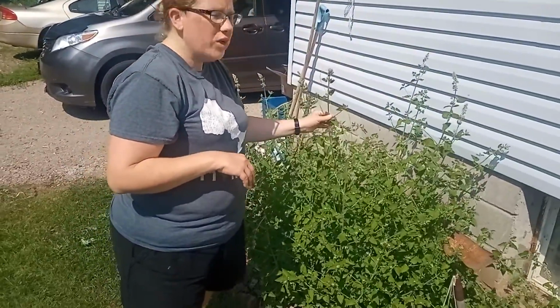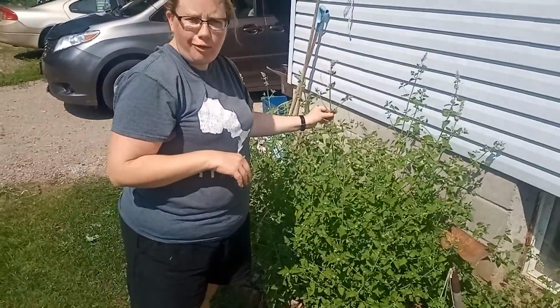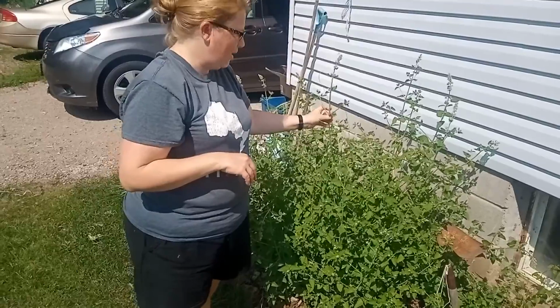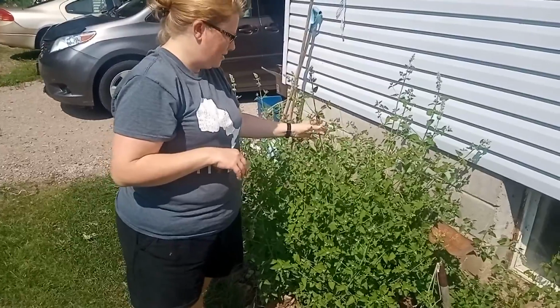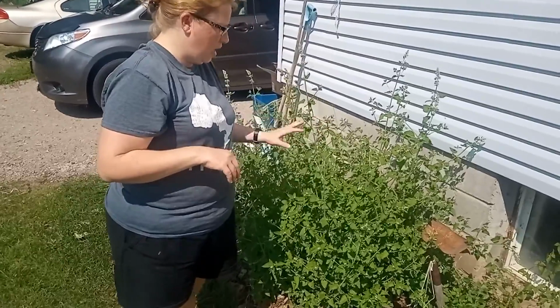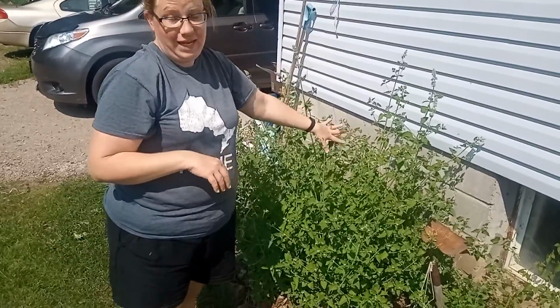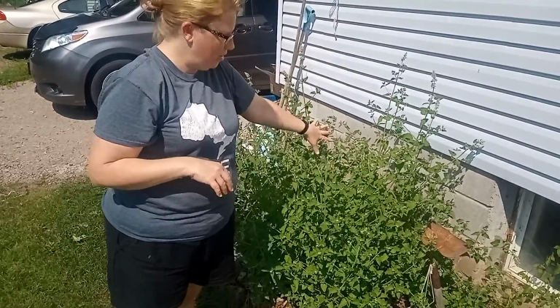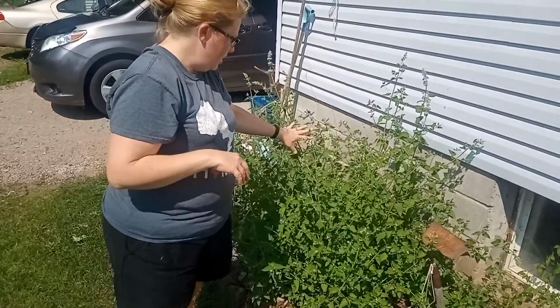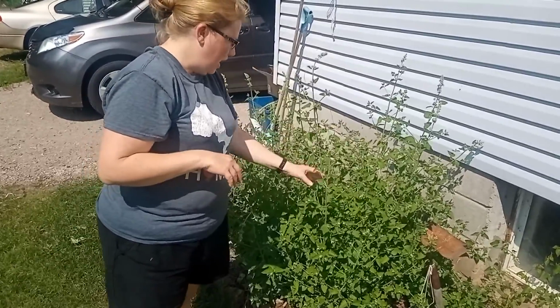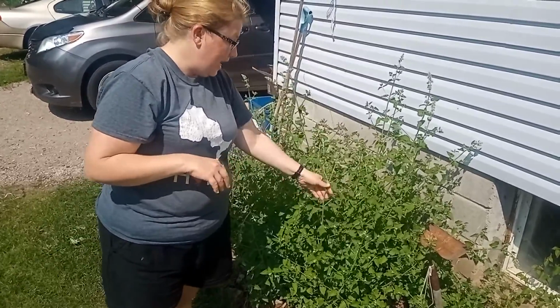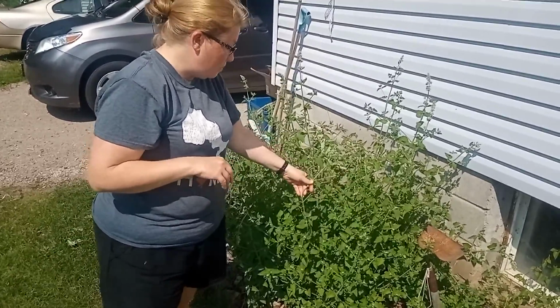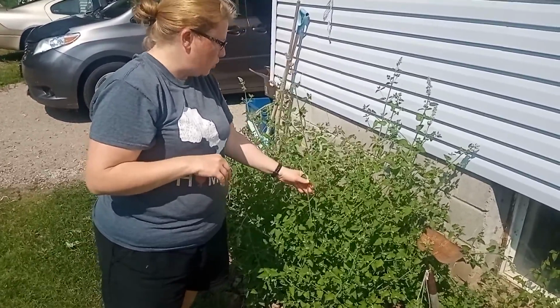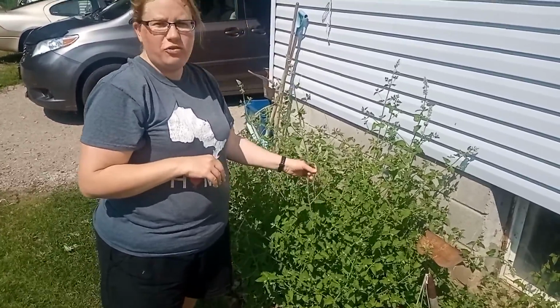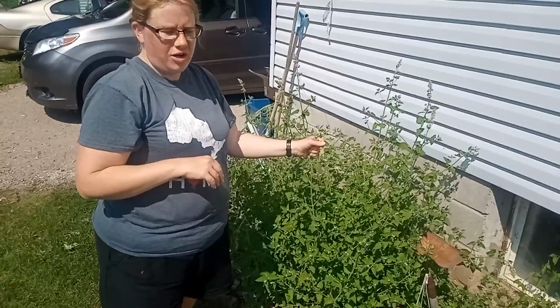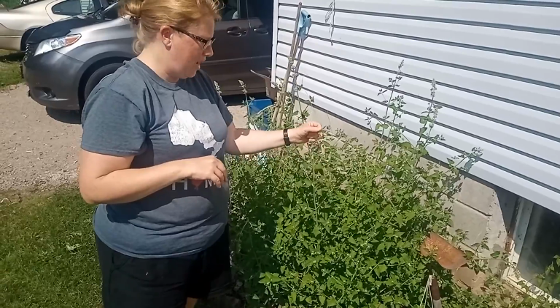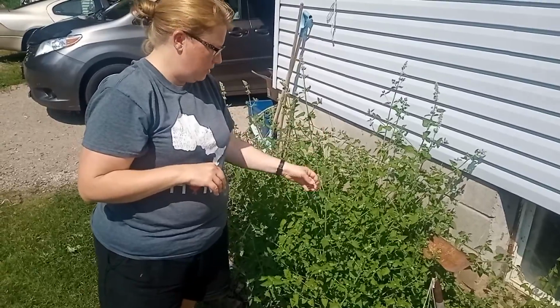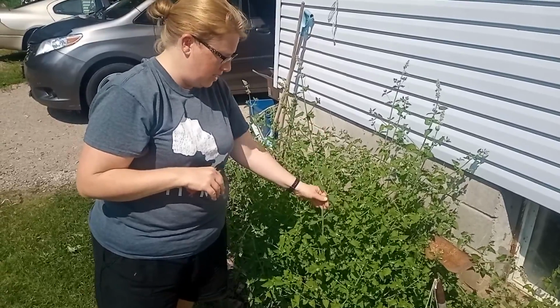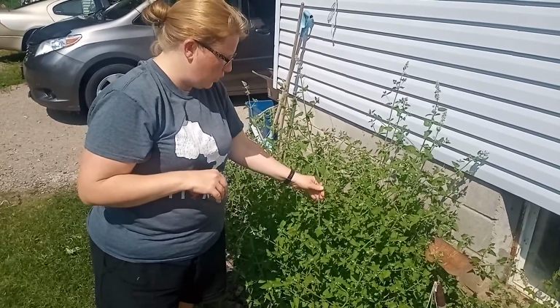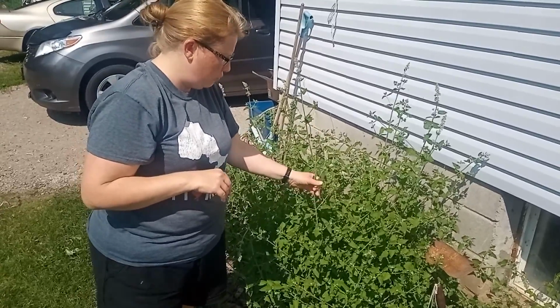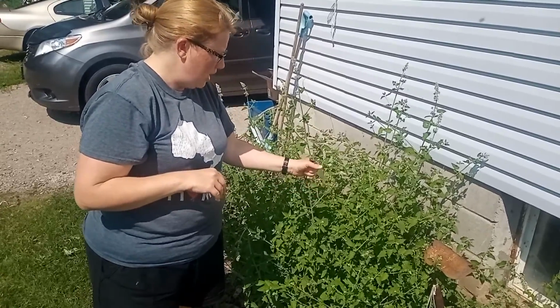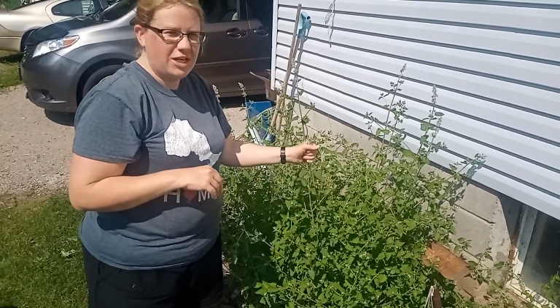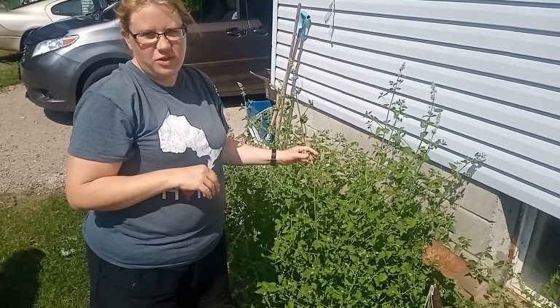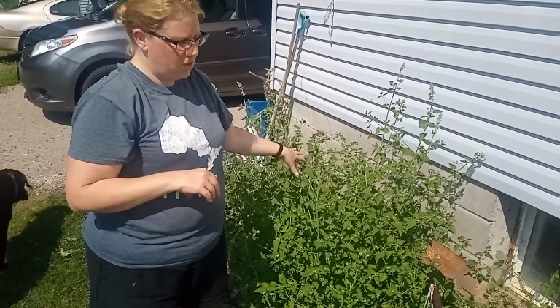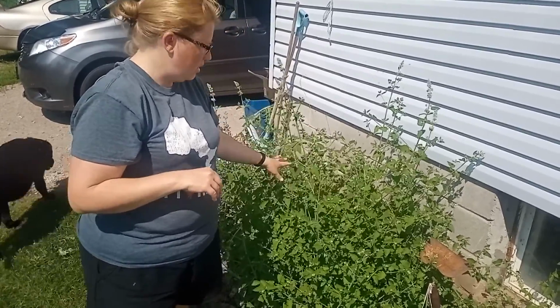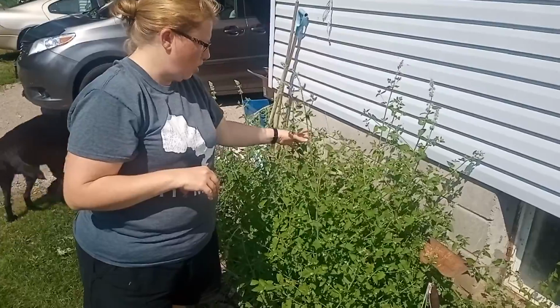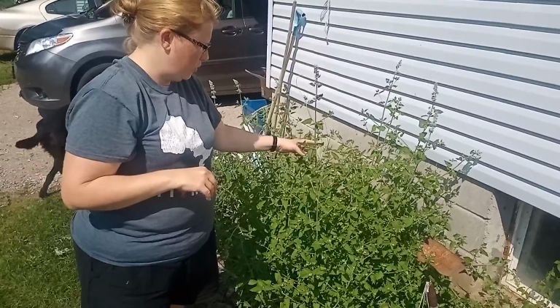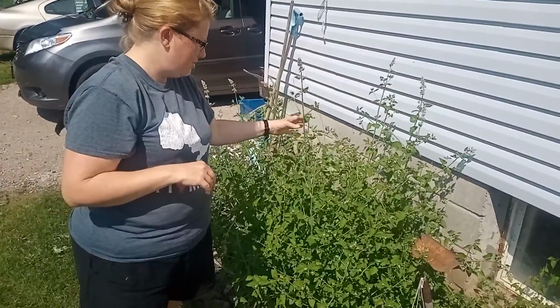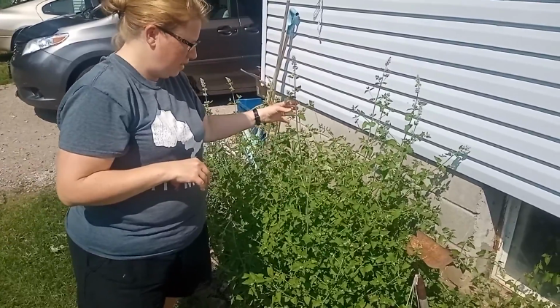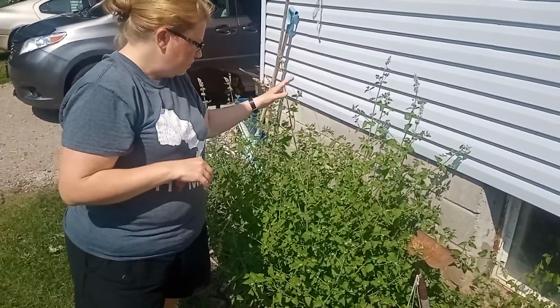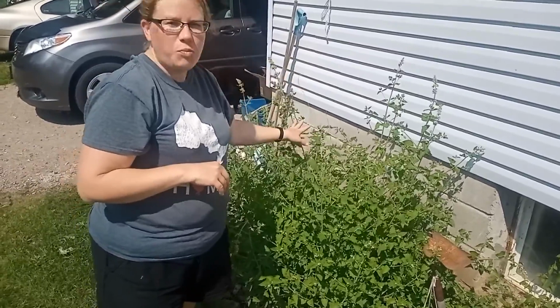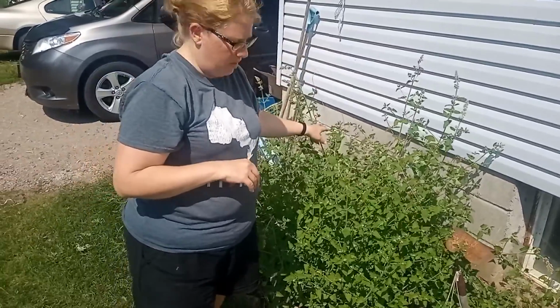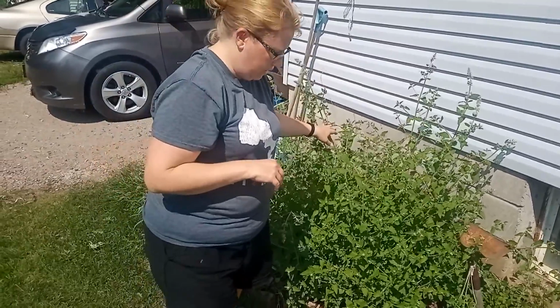This one is a catnip or cat mint — our one cat likes to come and lay in here. It's something that's really good for drying and using for teas. It's very good for digestive issues, really calming for your stomach, and it's part of the mint family.